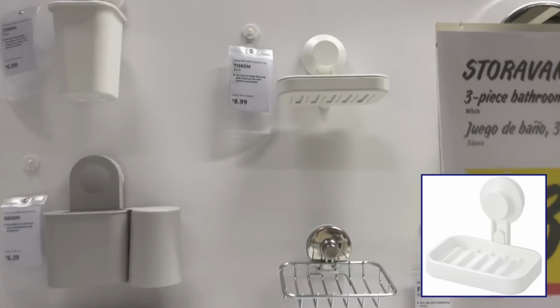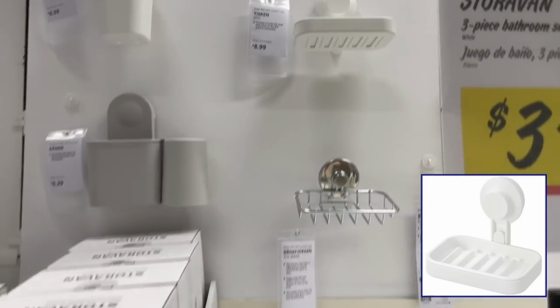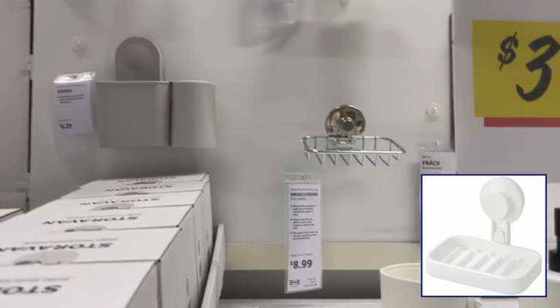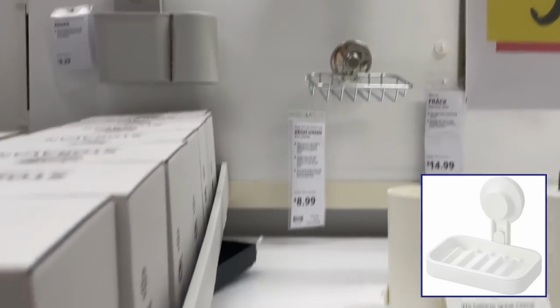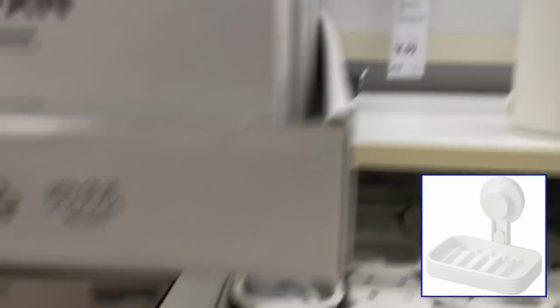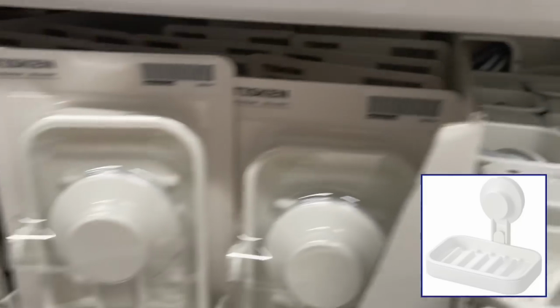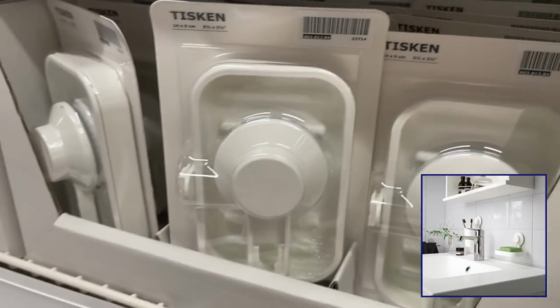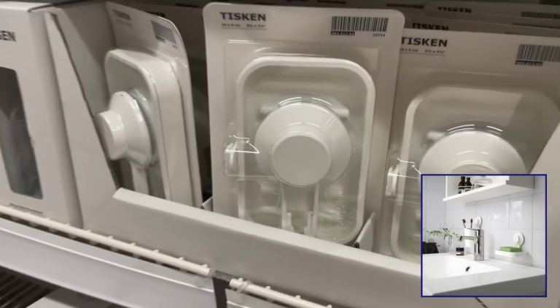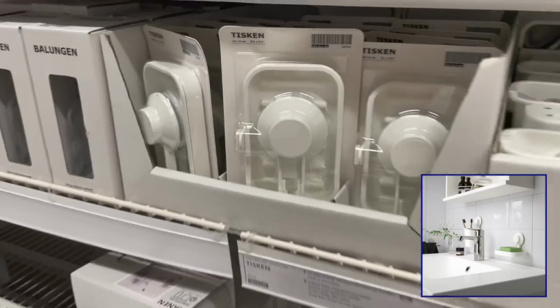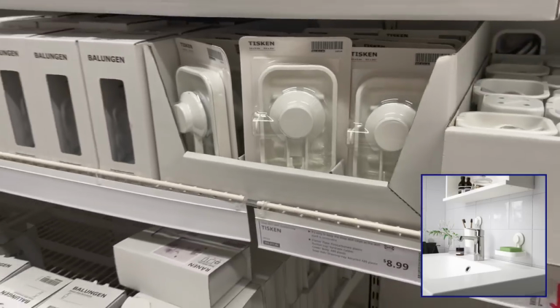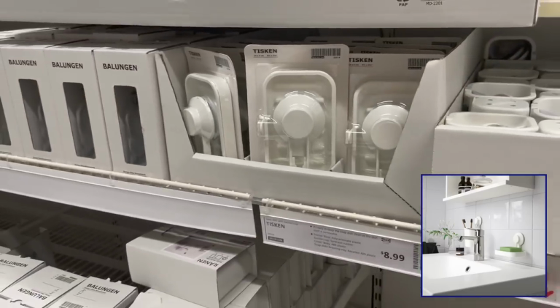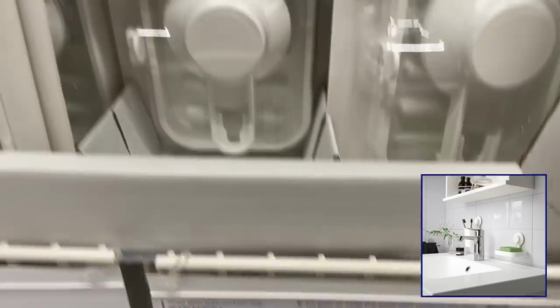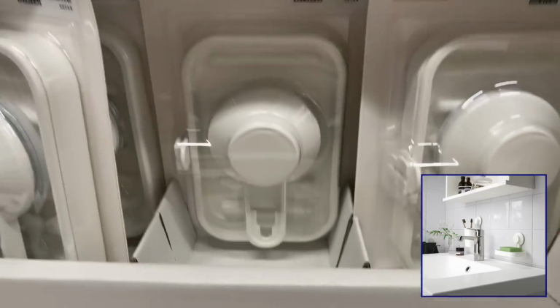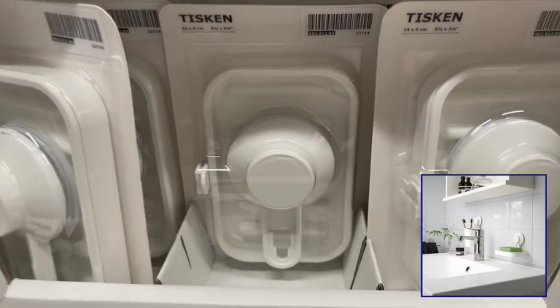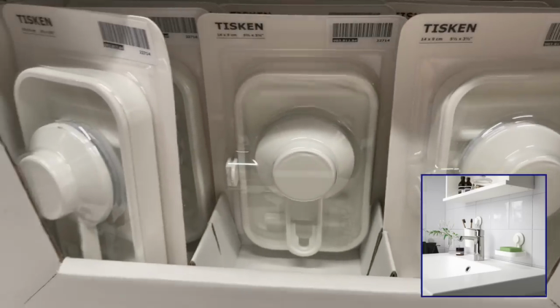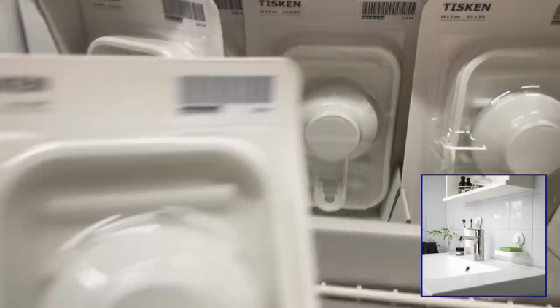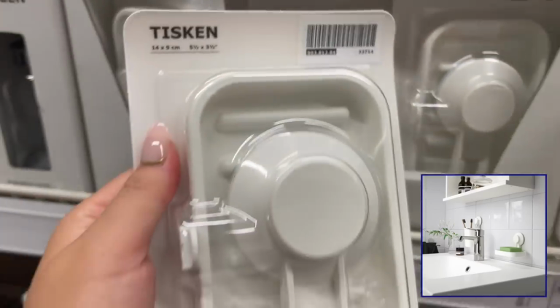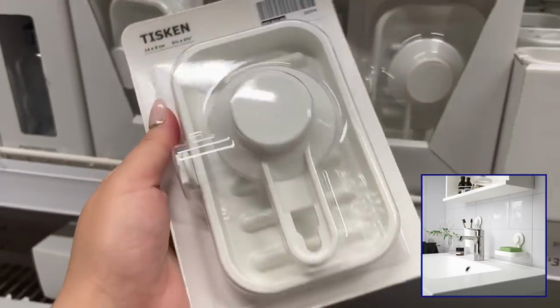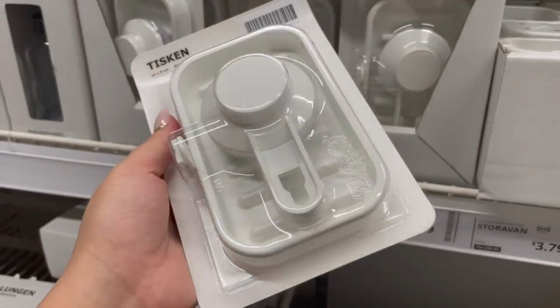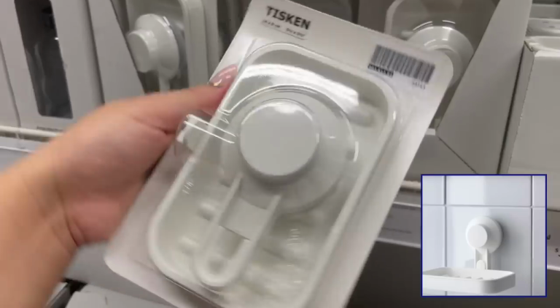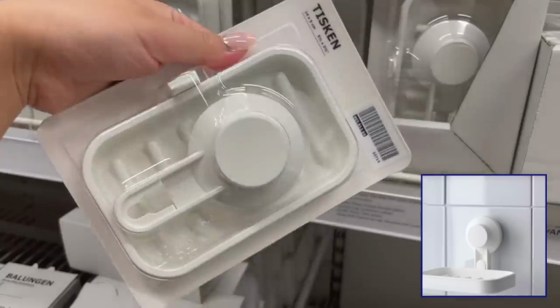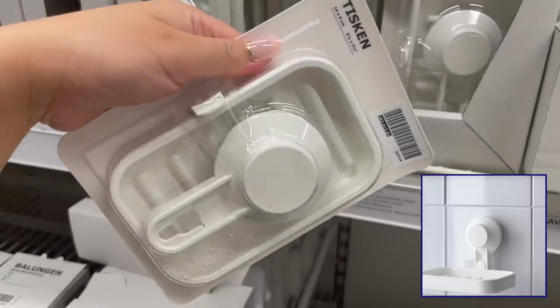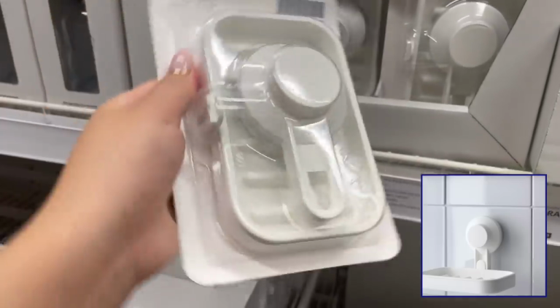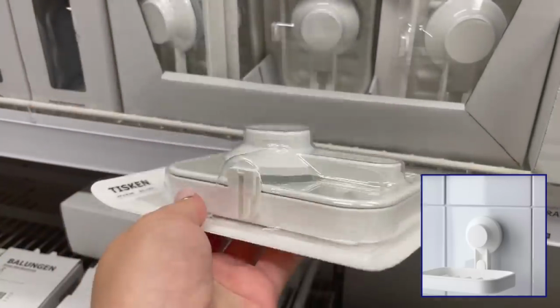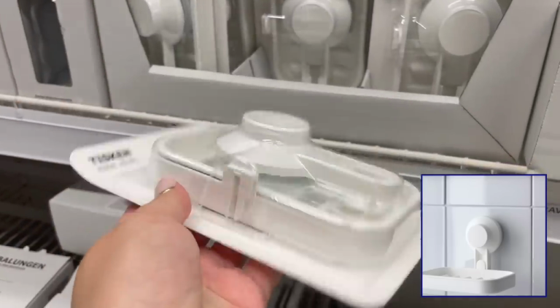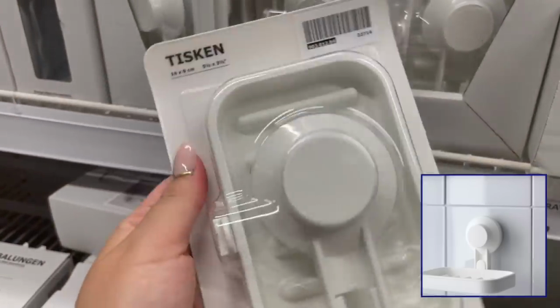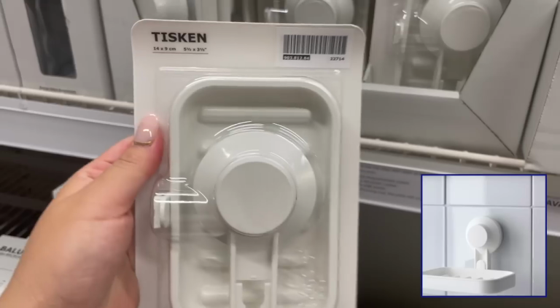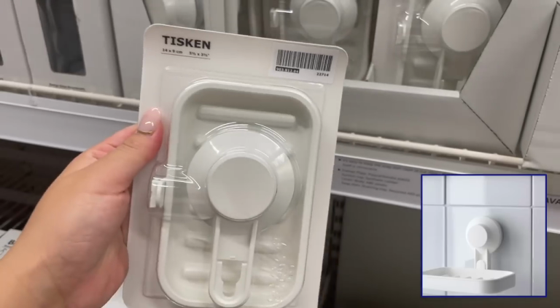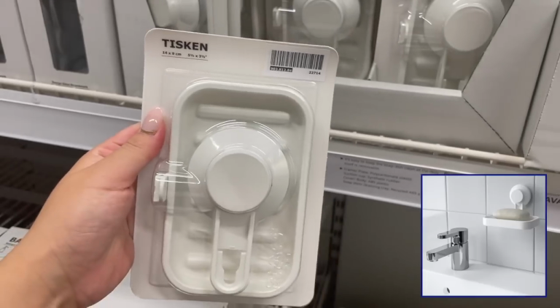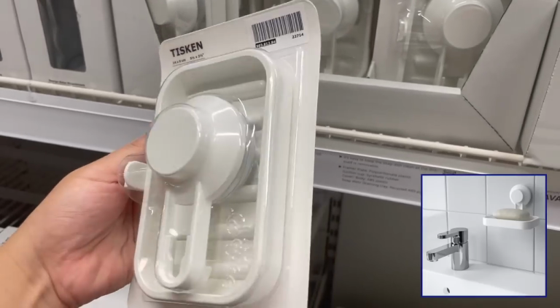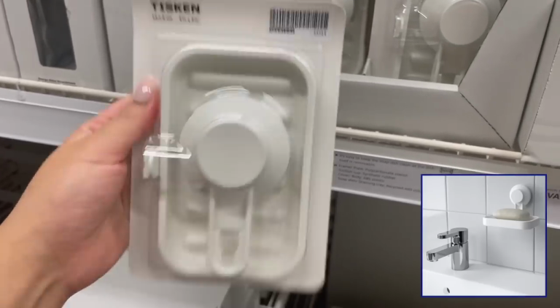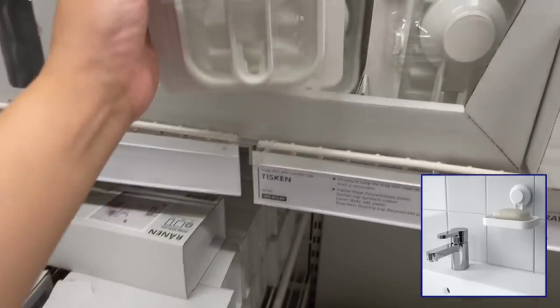Ikea has tons of bathroom essentials like these soap dishes with suction. You can simply peel the plastic off and stick them to any glass or tile. No drilling involved whatsoever. It looks so clean and sleek, so it would be great for any bathroom.